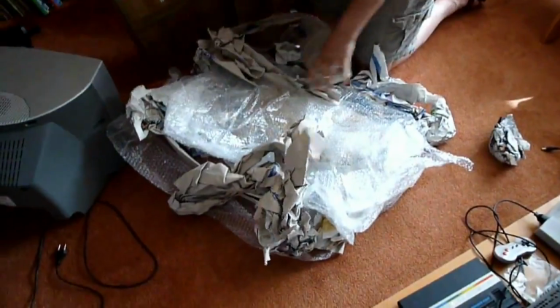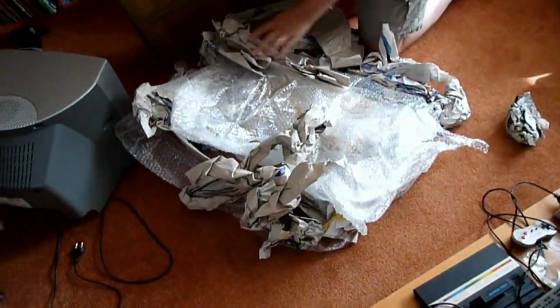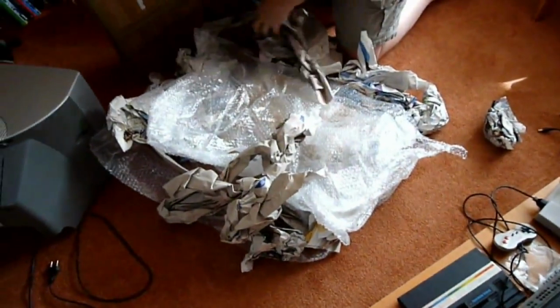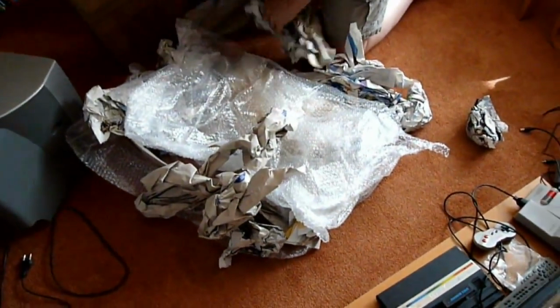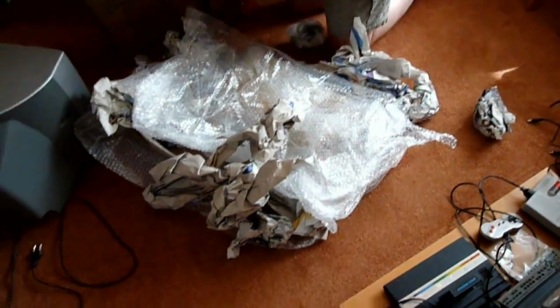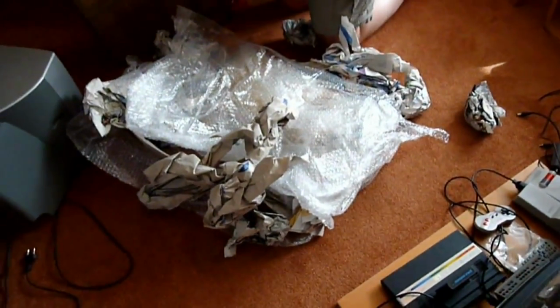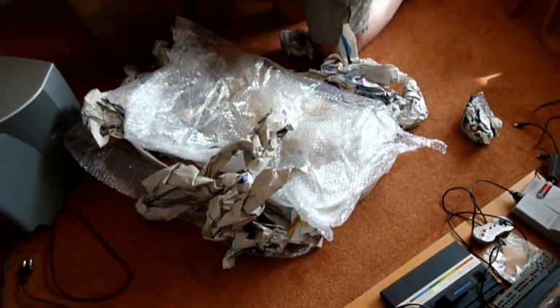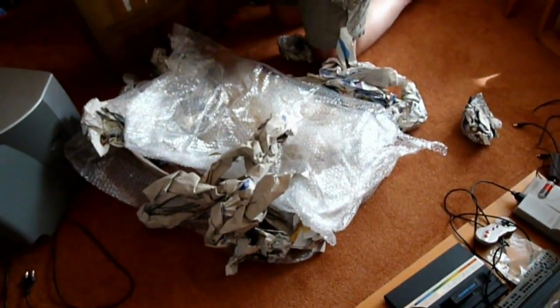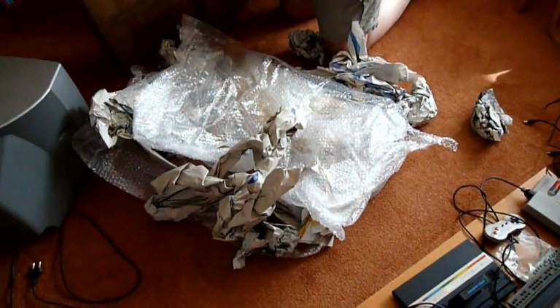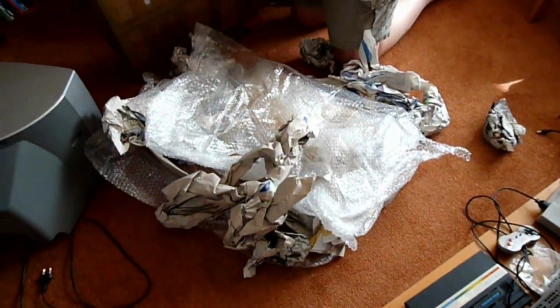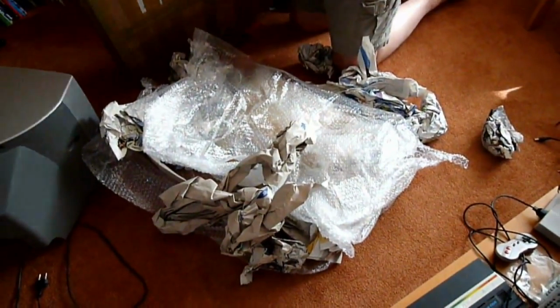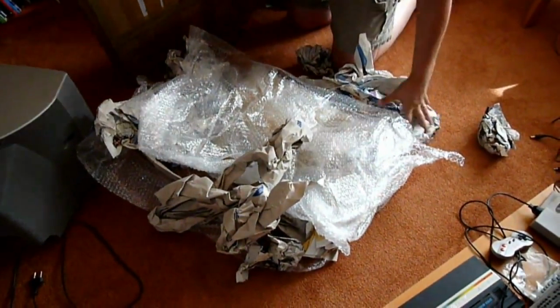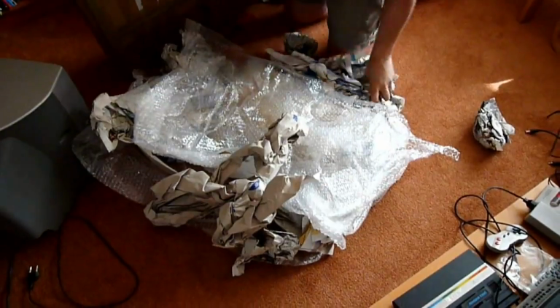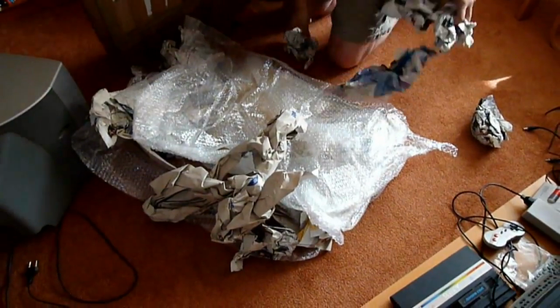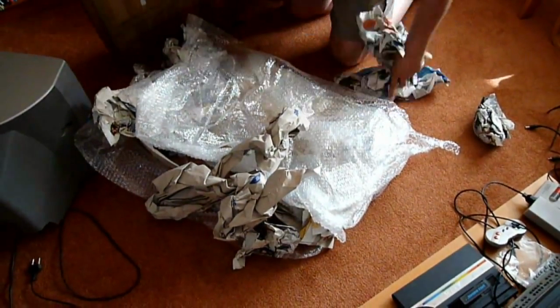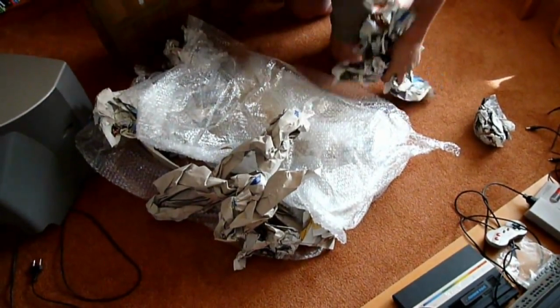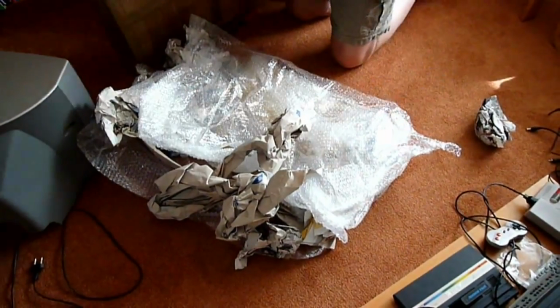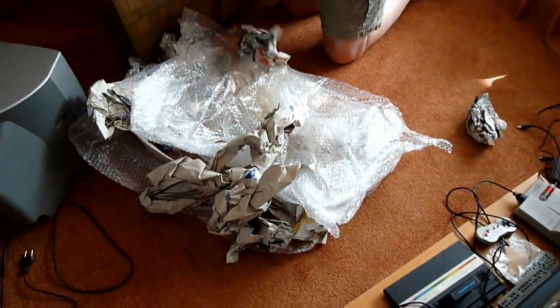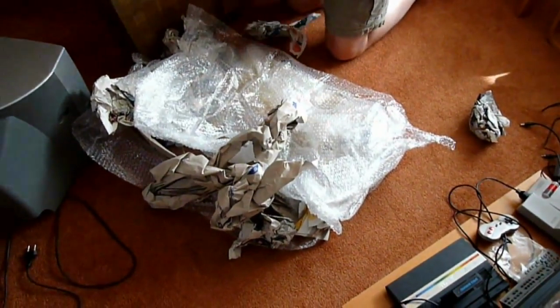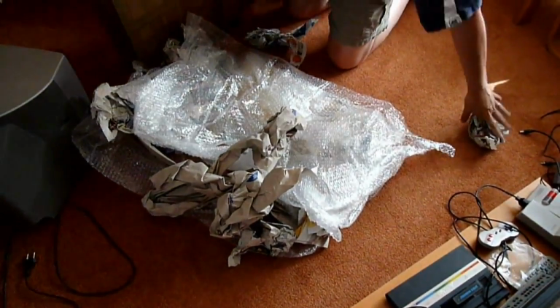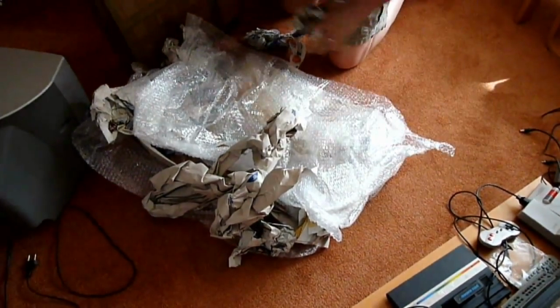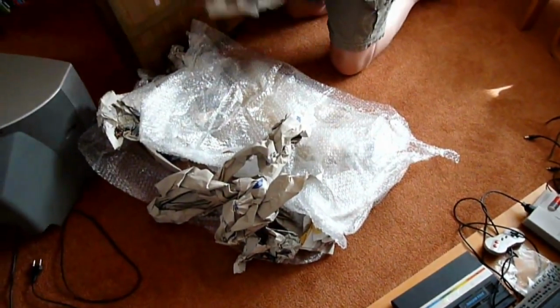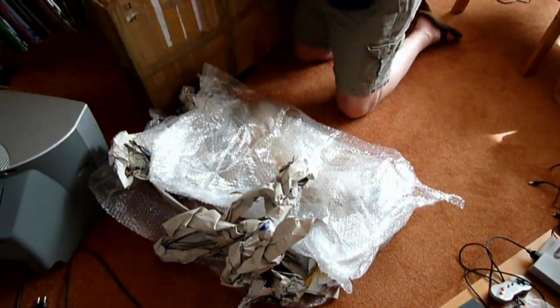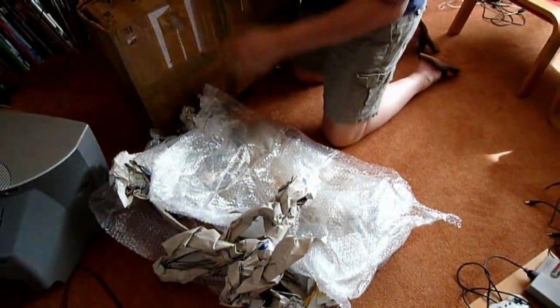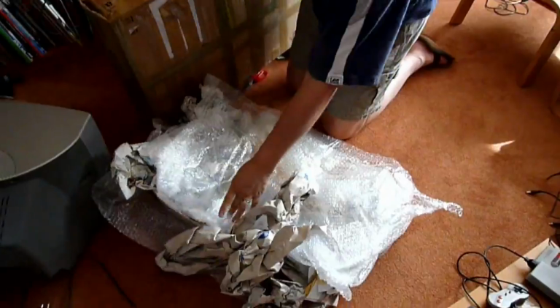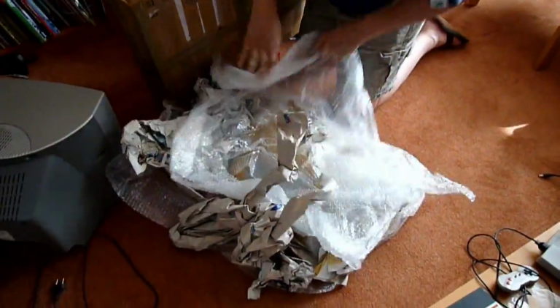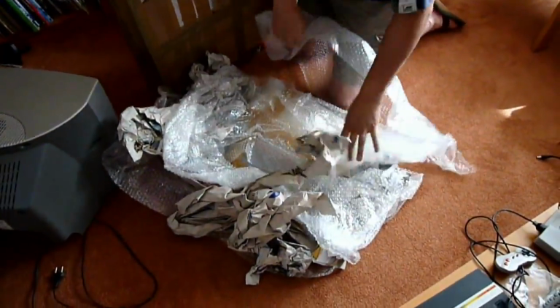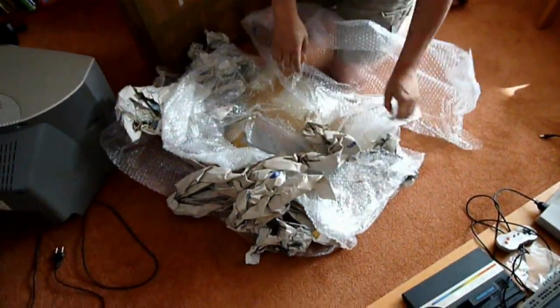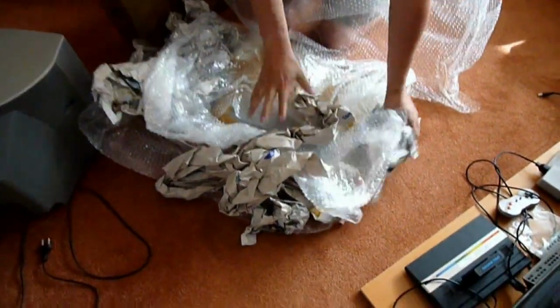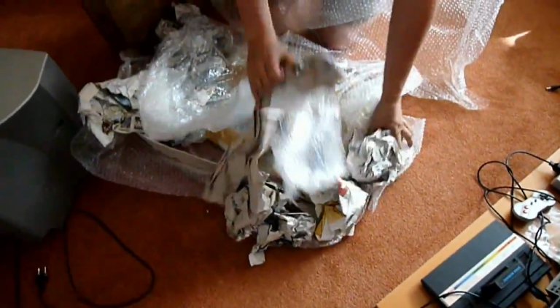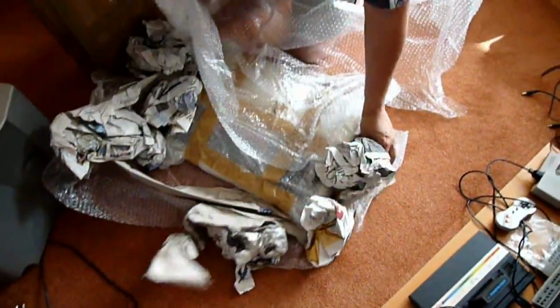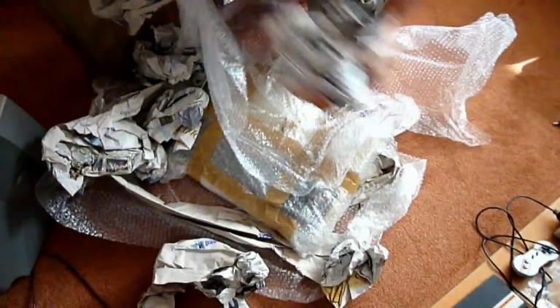I believe this has been packaged well, and of course I'm going to put back the packaging material. It's a big box within a box, which is very nice.